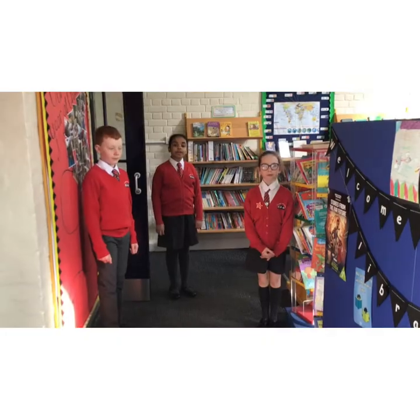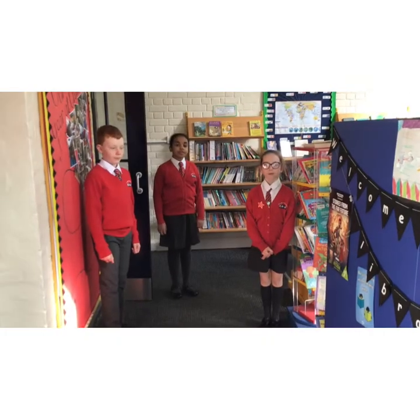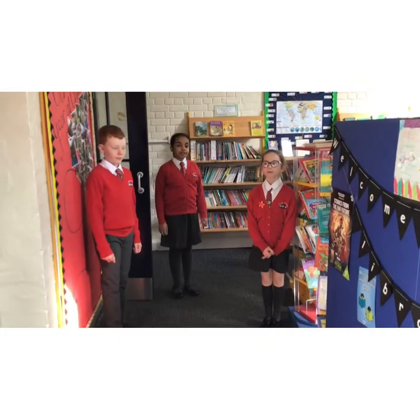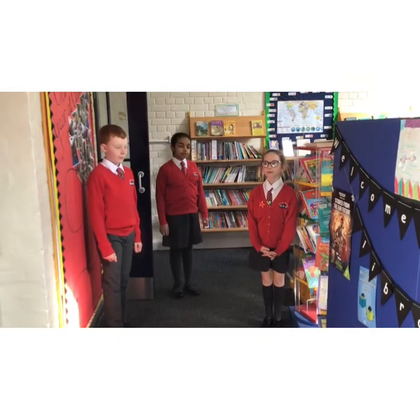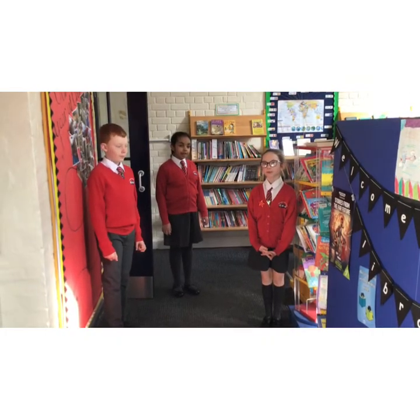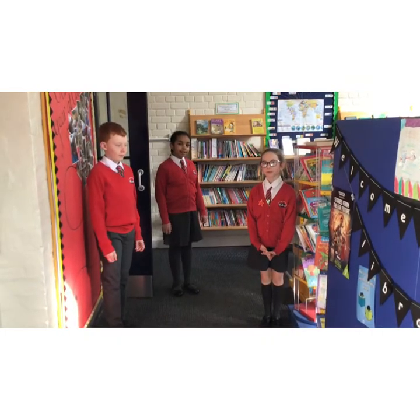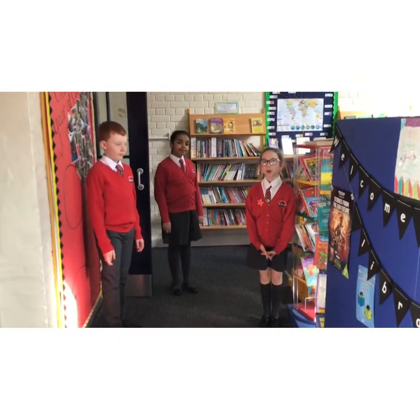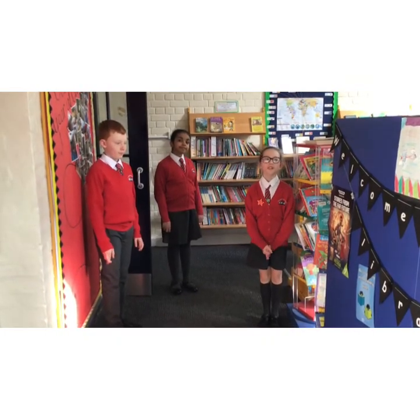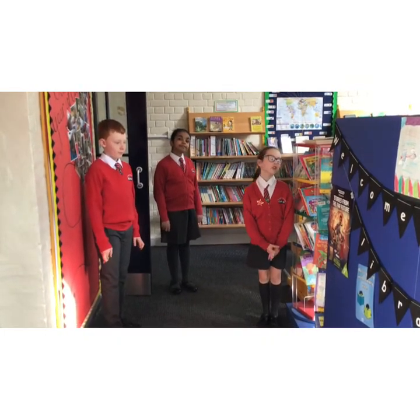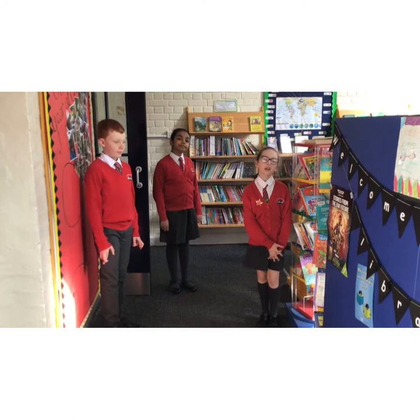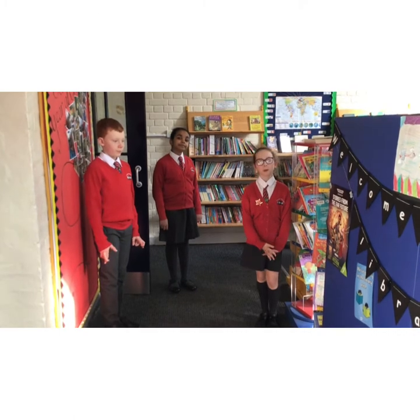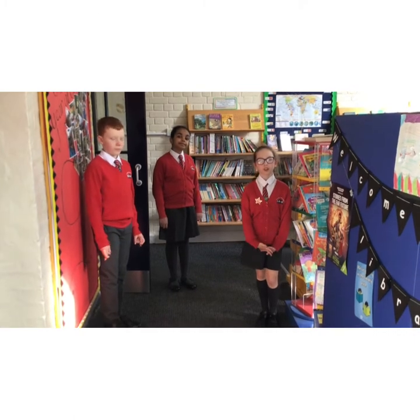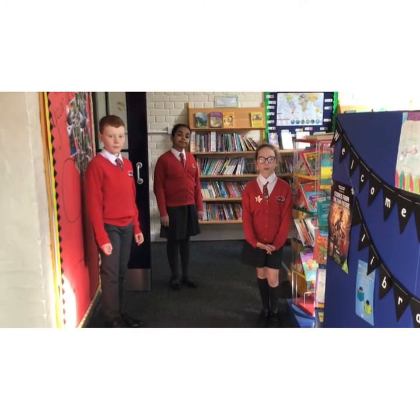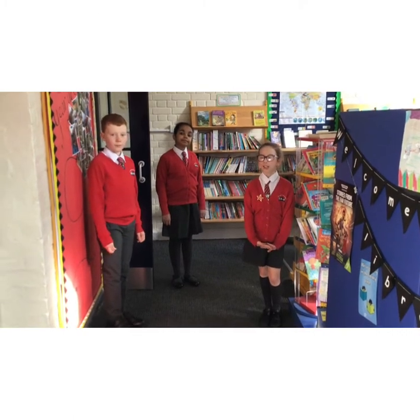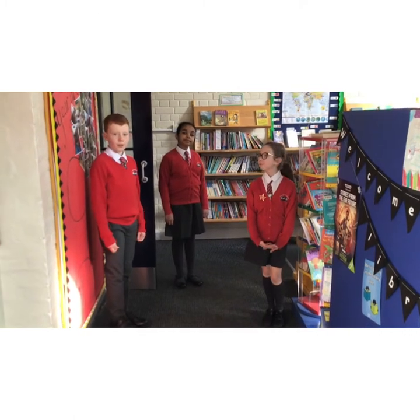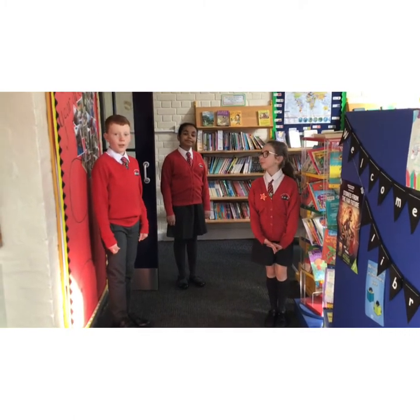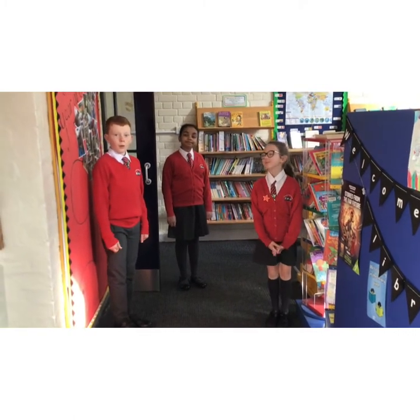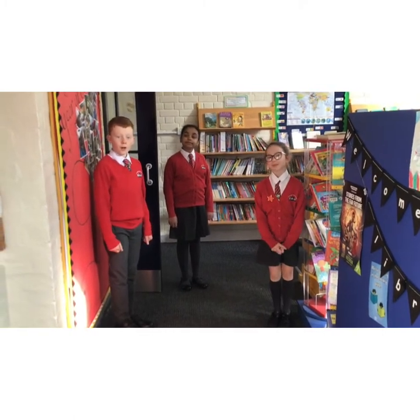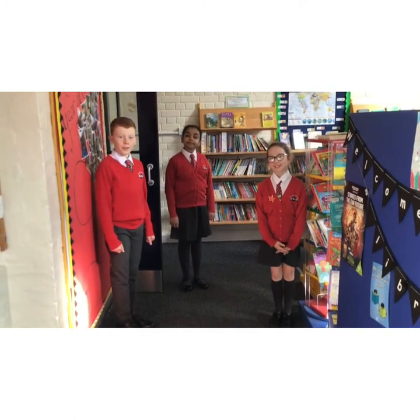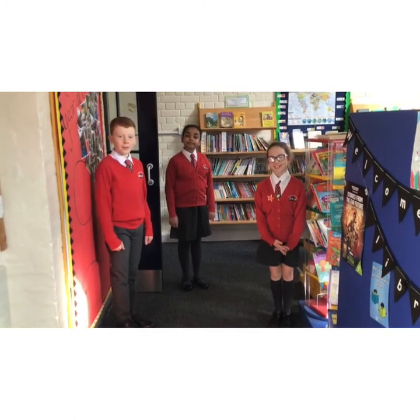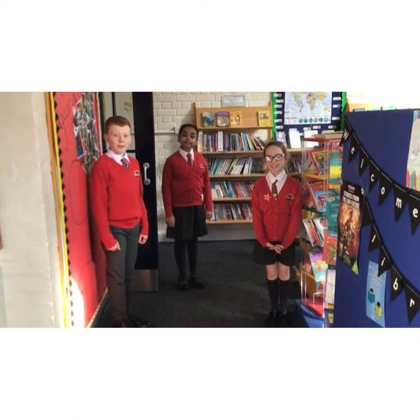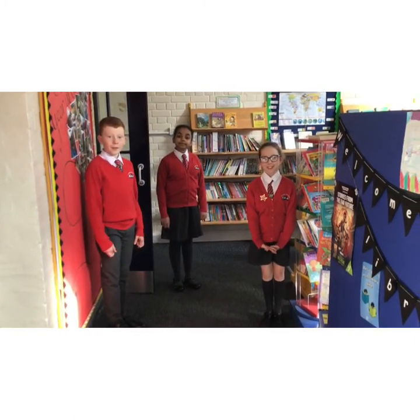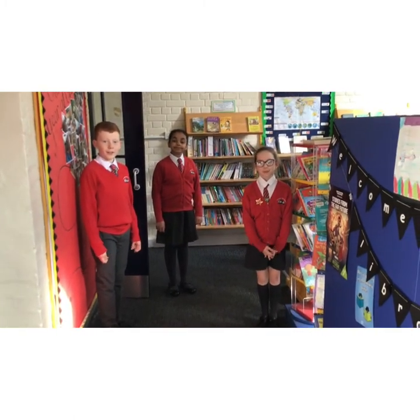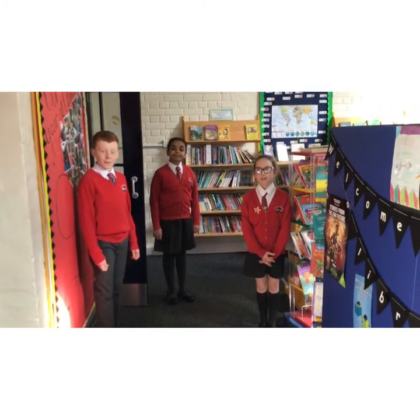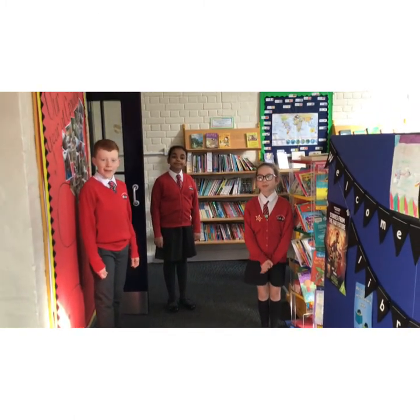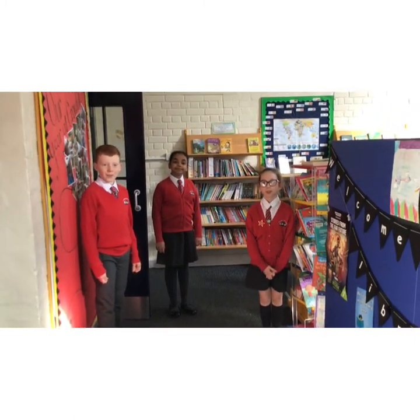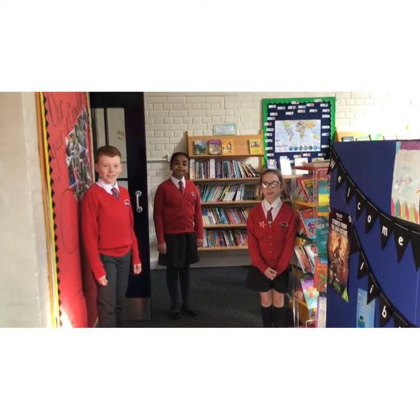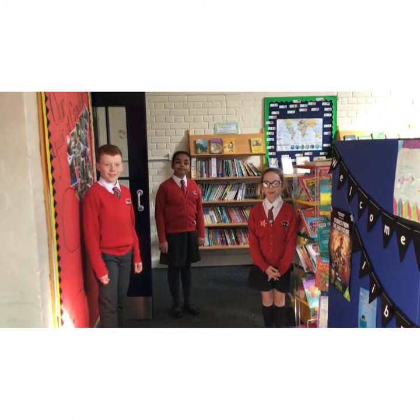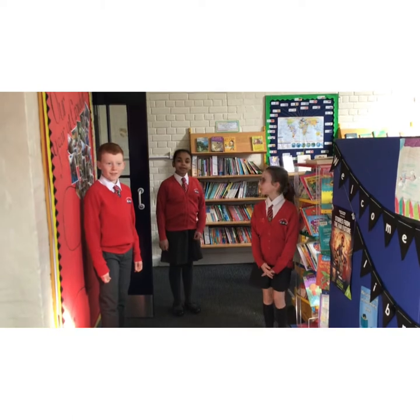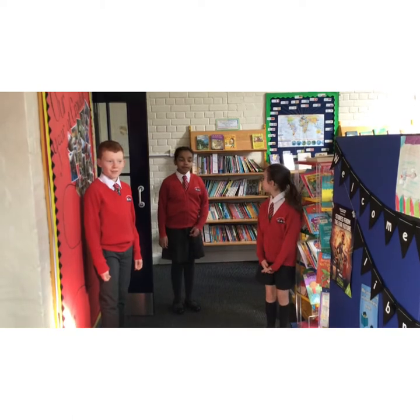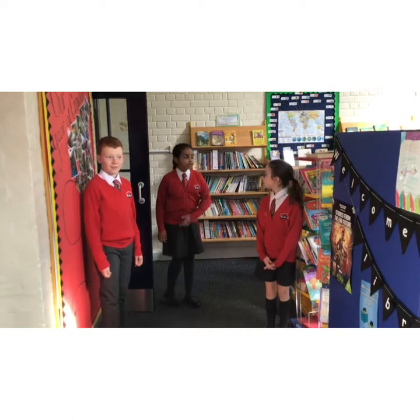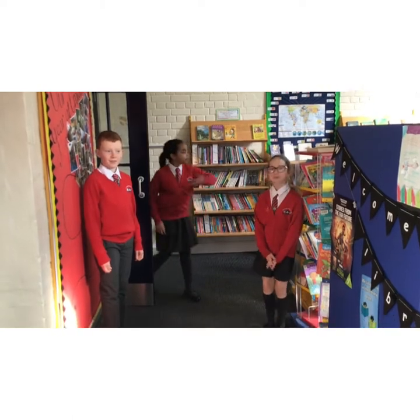This is our school's library. We have lots of wonderful books you can read. We're hoping to build an even better one.